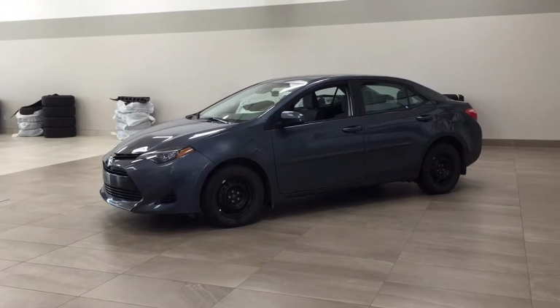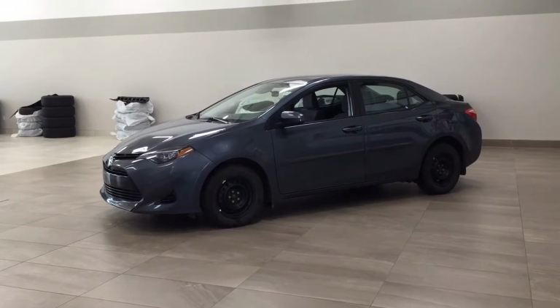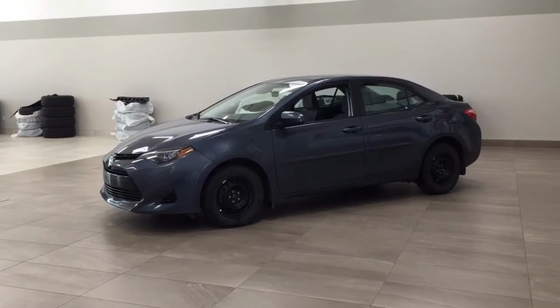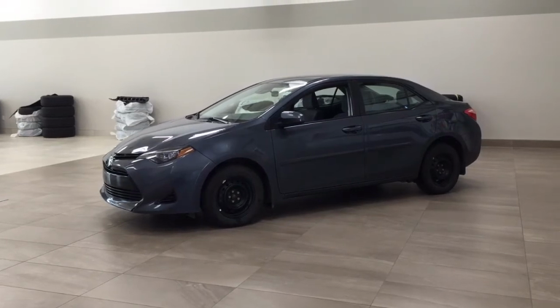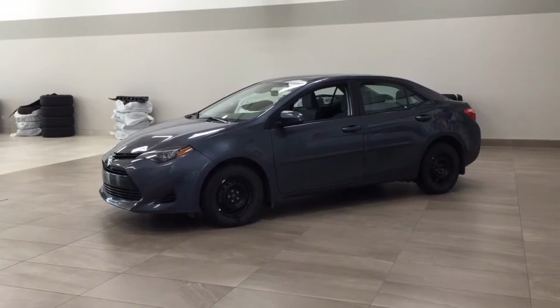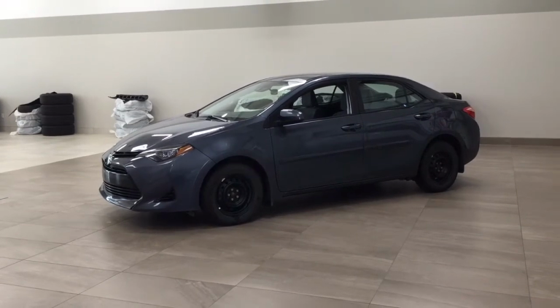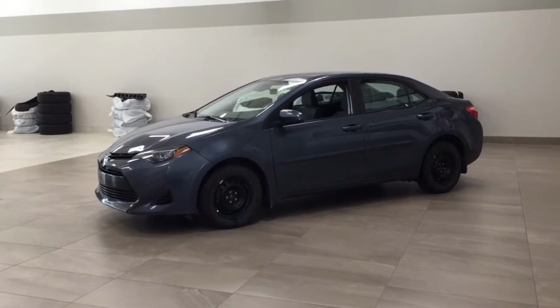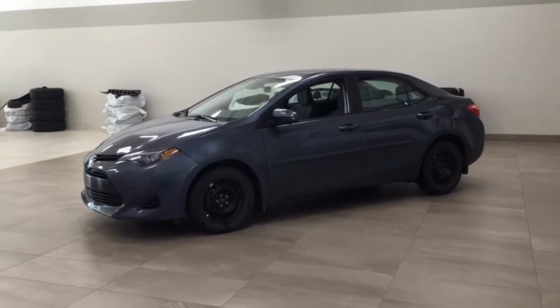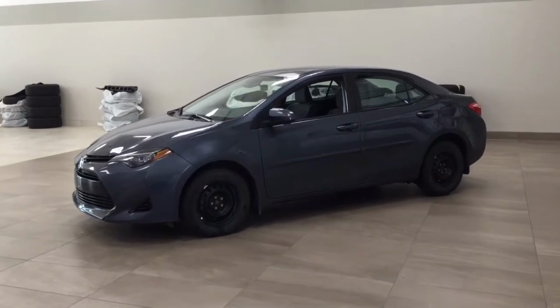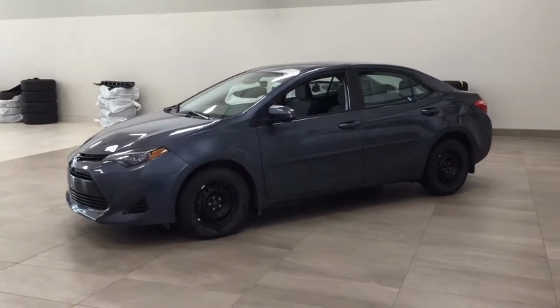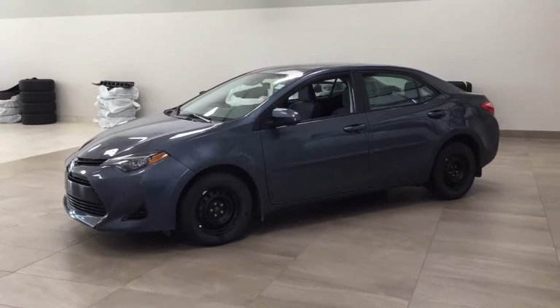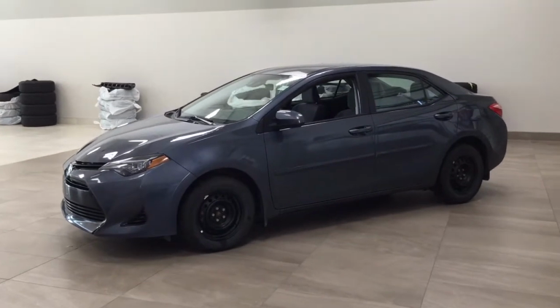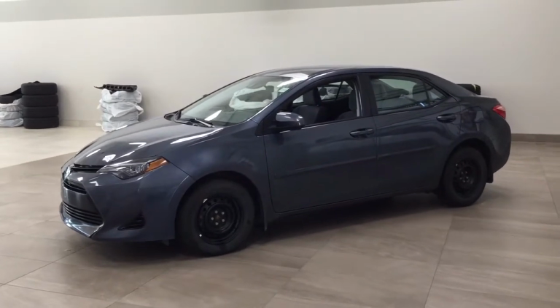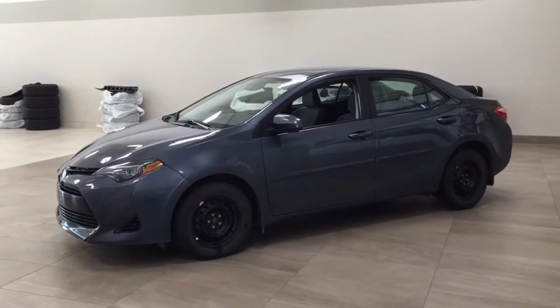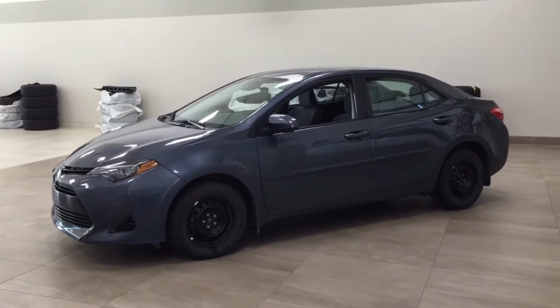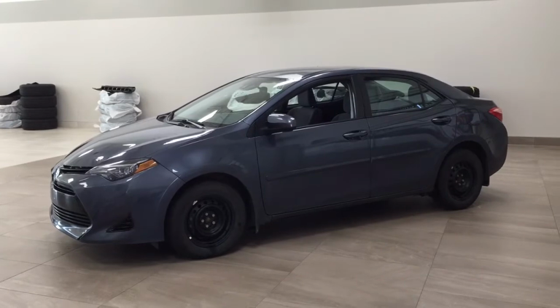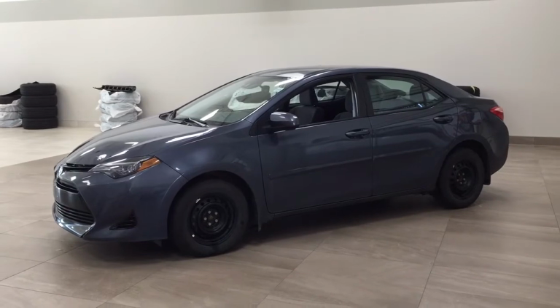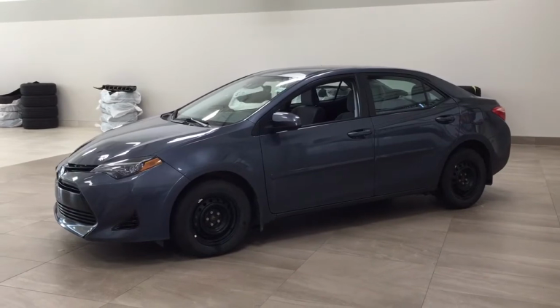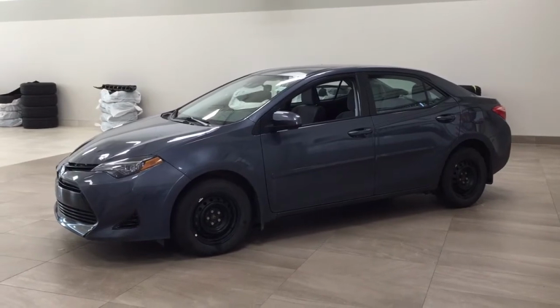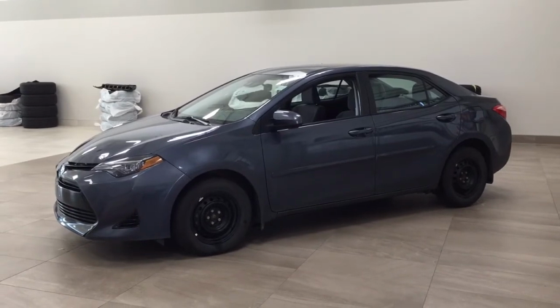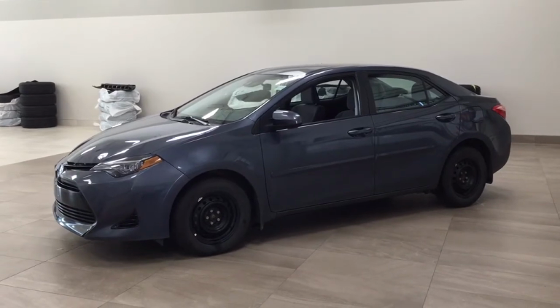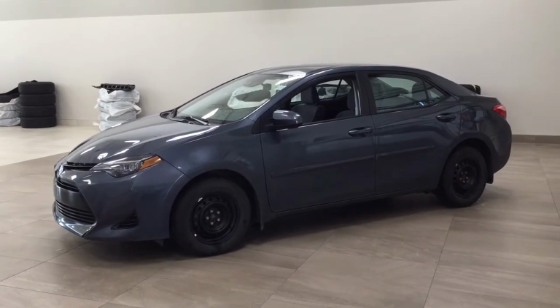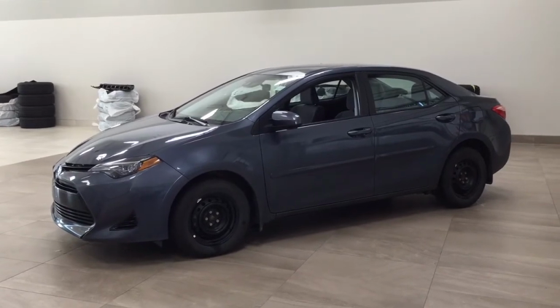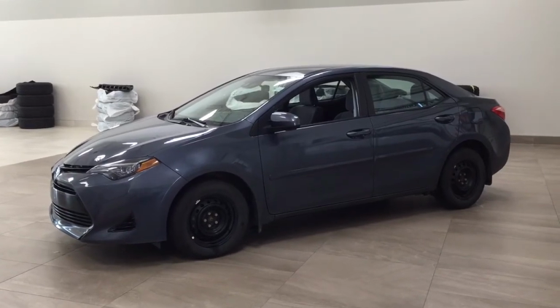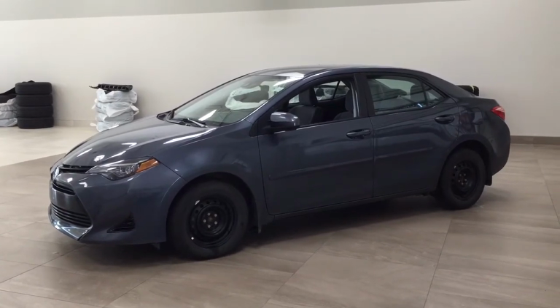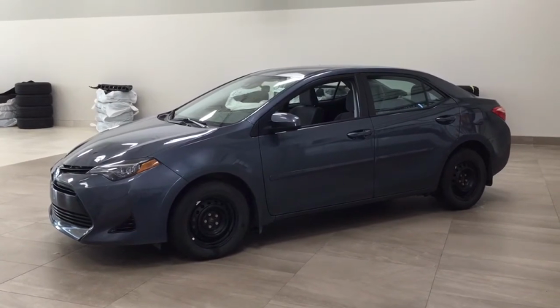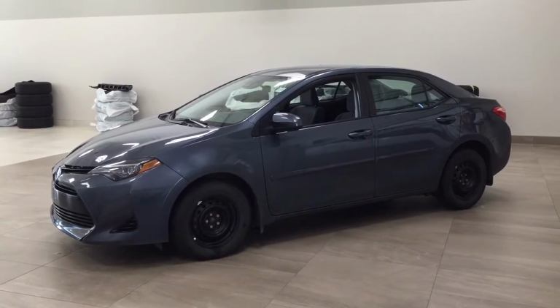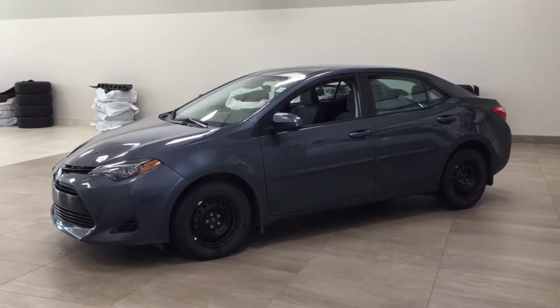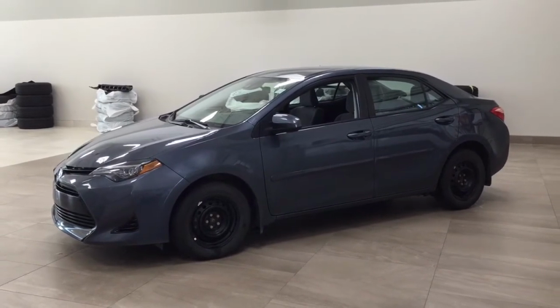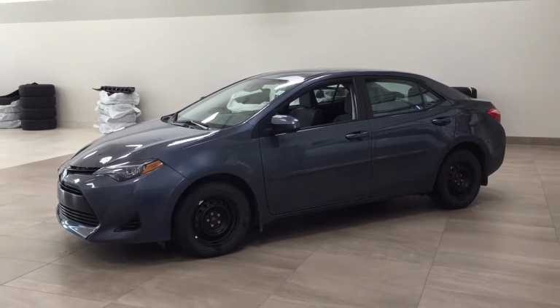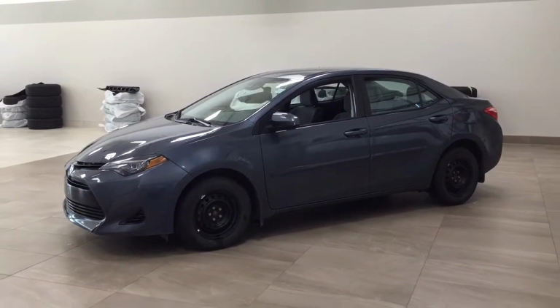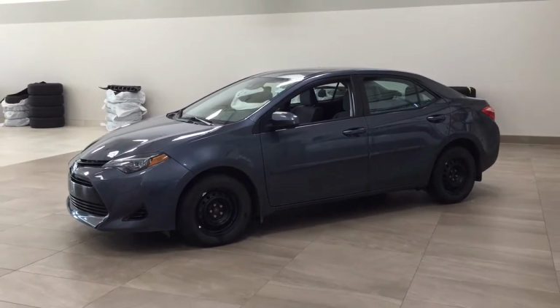Hello folks, welcome to Sherwood Park Toyota, located at 31 Automall Road in Sherwood Park, Alberta, Canada. Today I'm going to be showing you this 2018 Toyota Corolla CE.